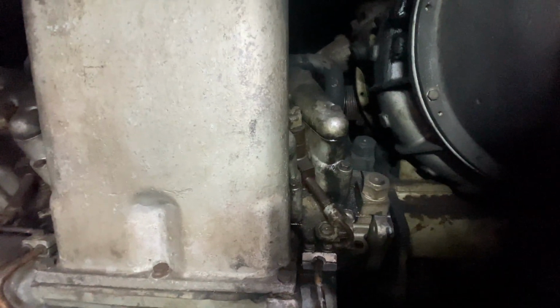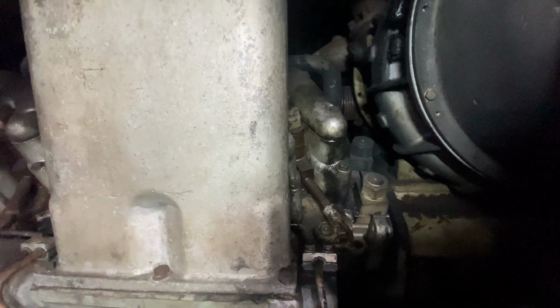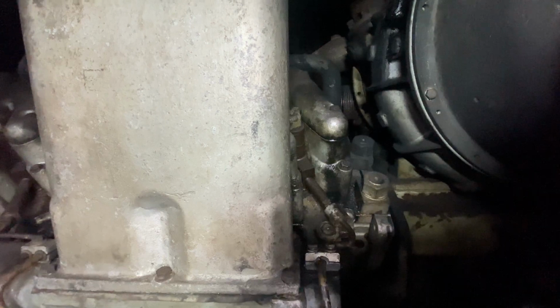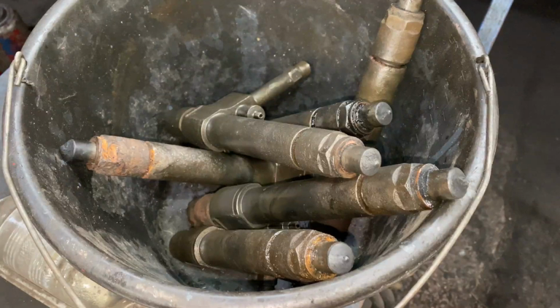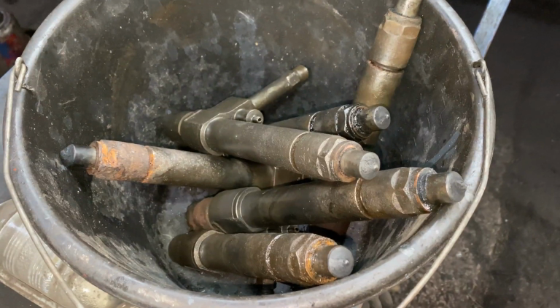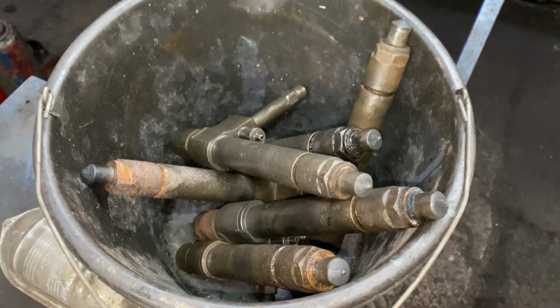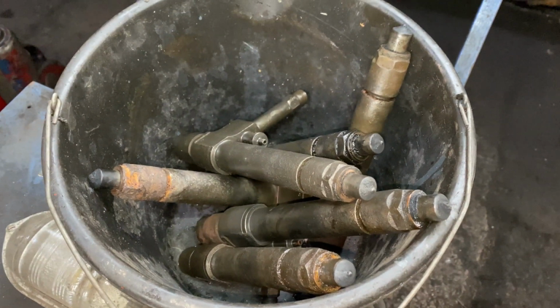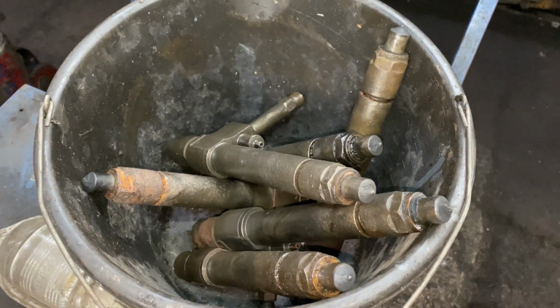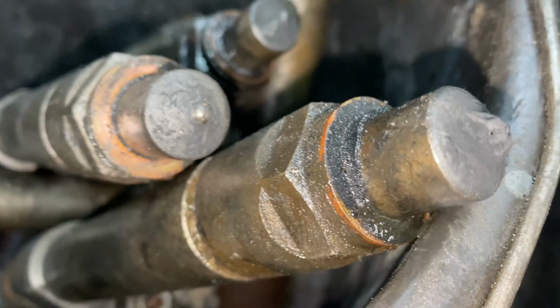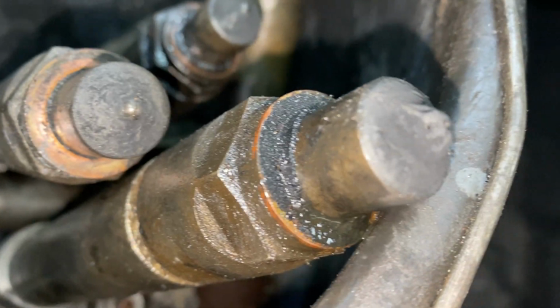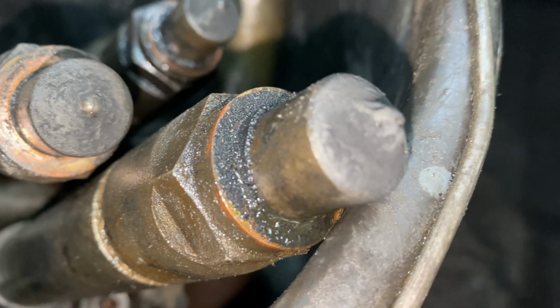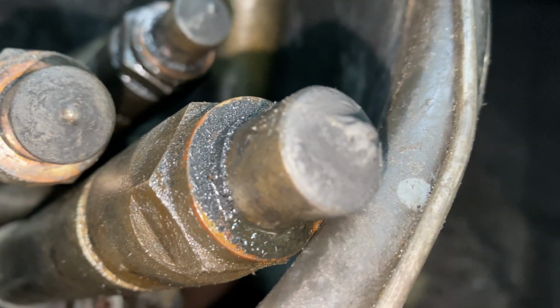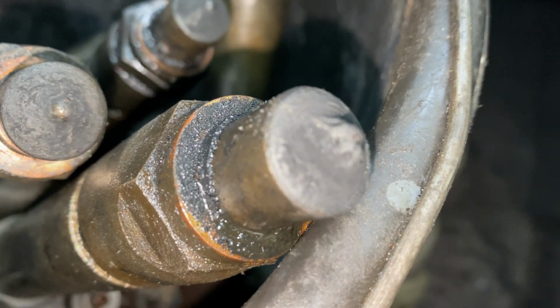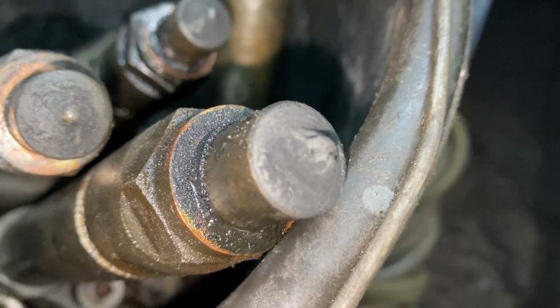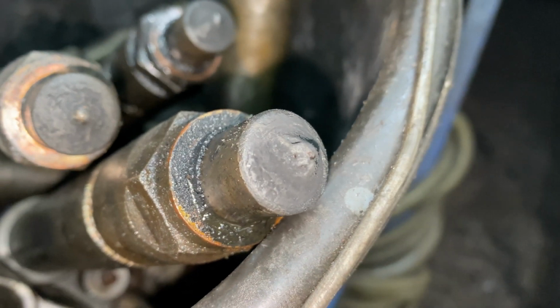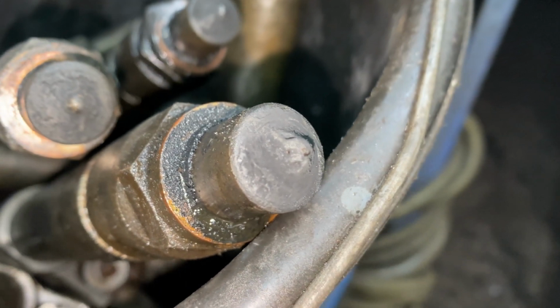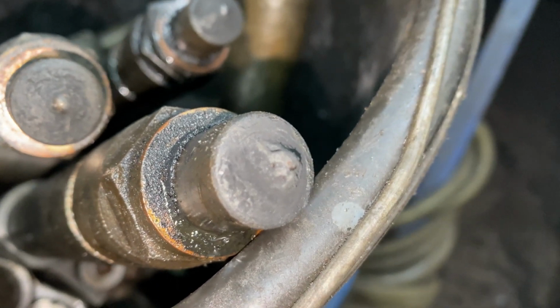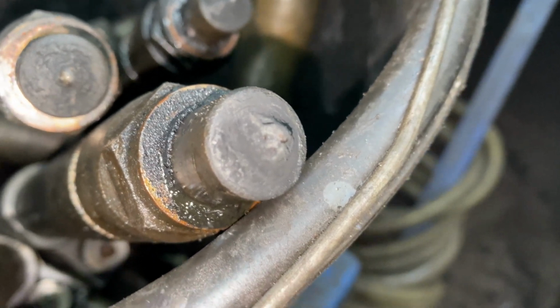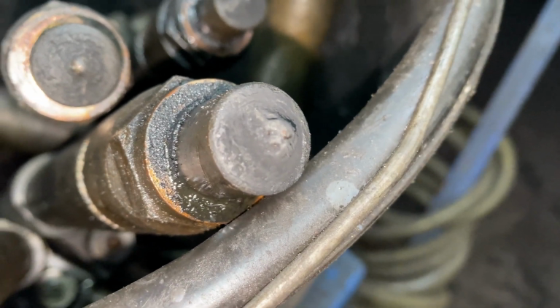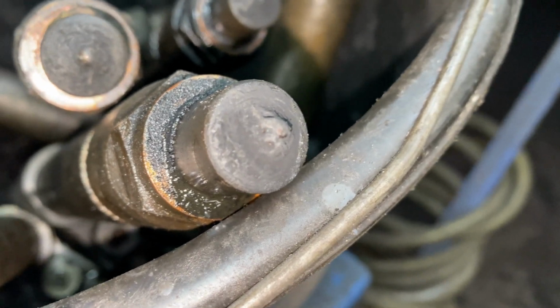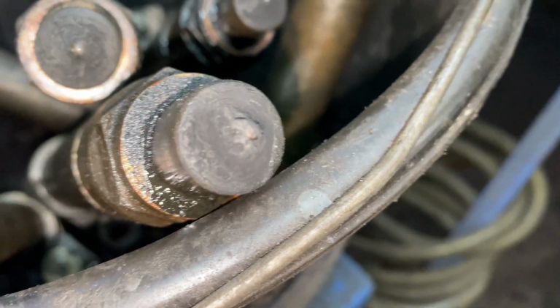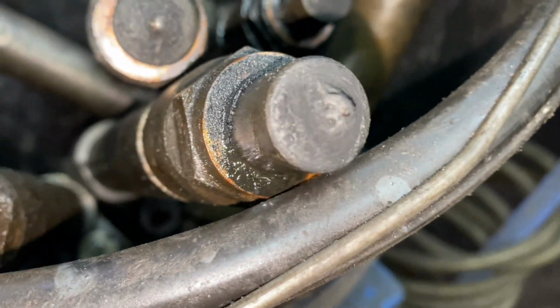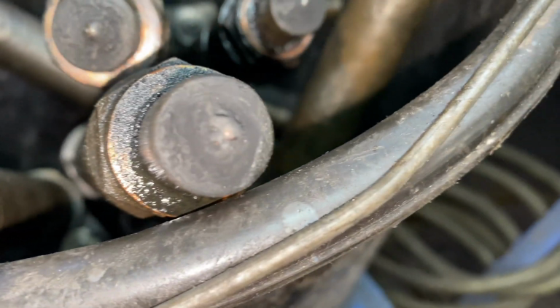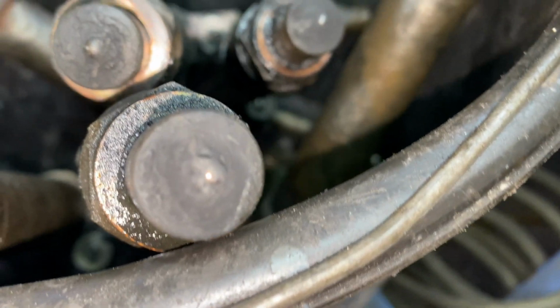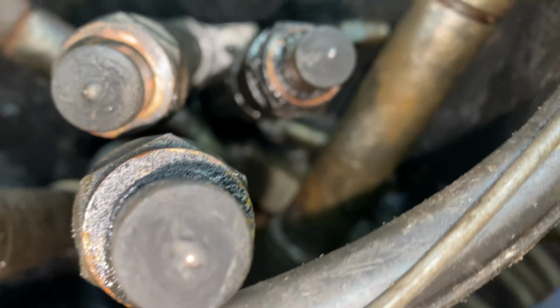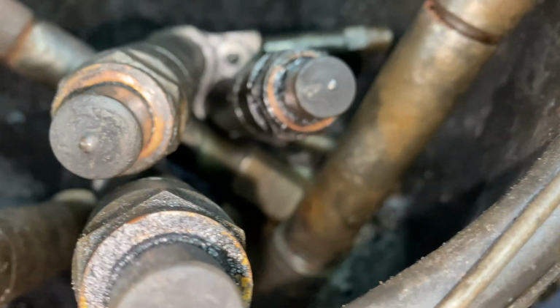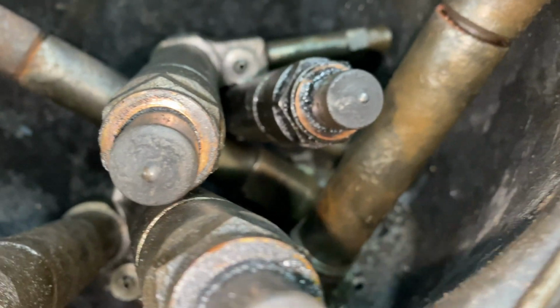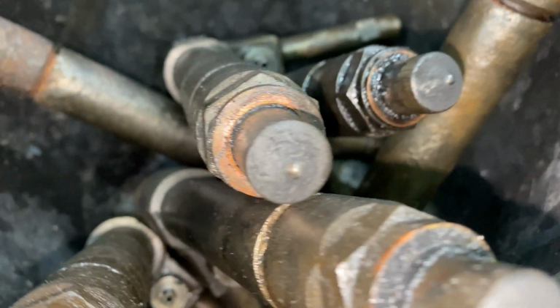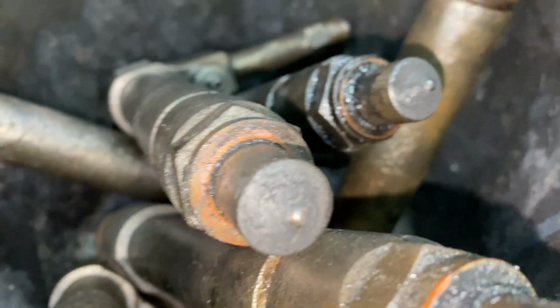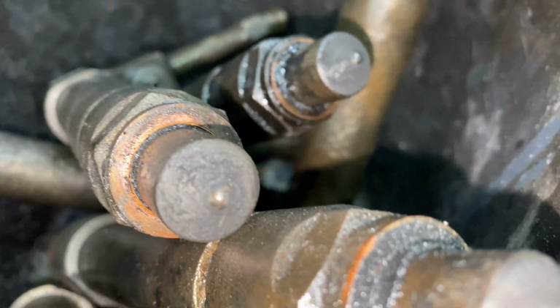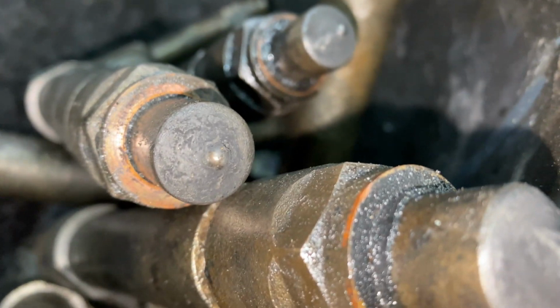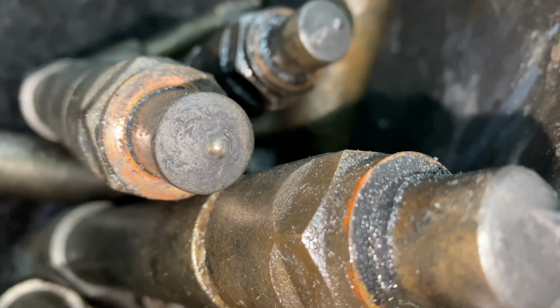As if by magic, here's a bucket of all six injectors removed. They're all in a pretty similar carboned-up state, so well overdue for an overhaul. These are going to be sent away to the specialist and hopefully returned quite shortly for us to install them back into the engine.